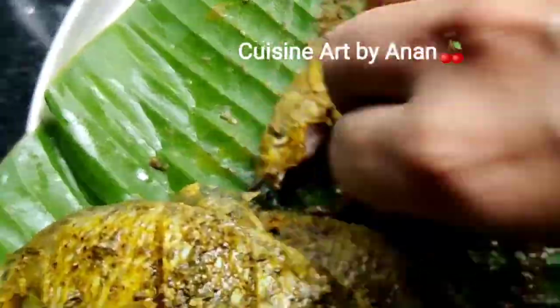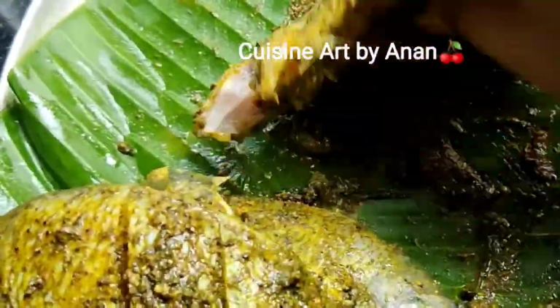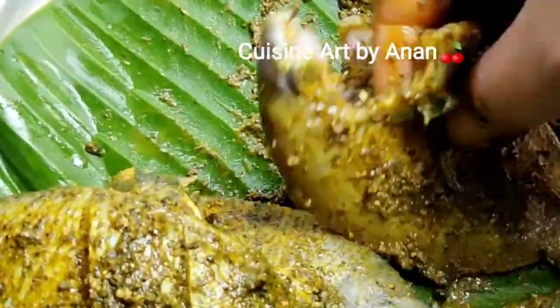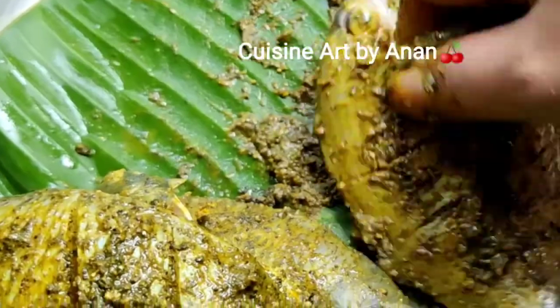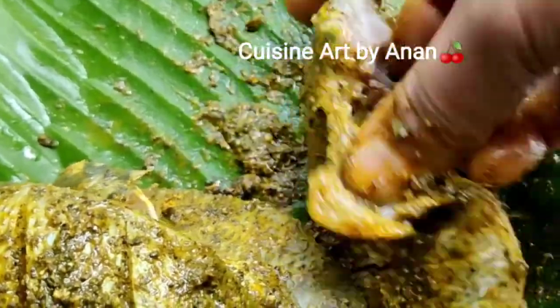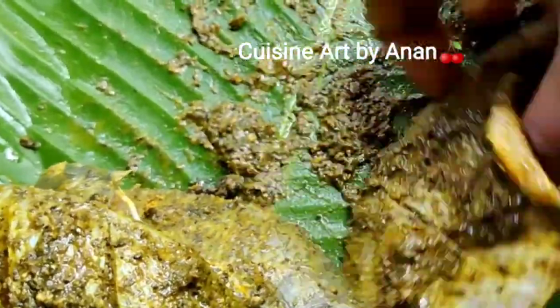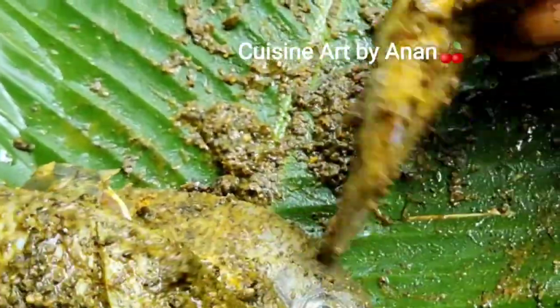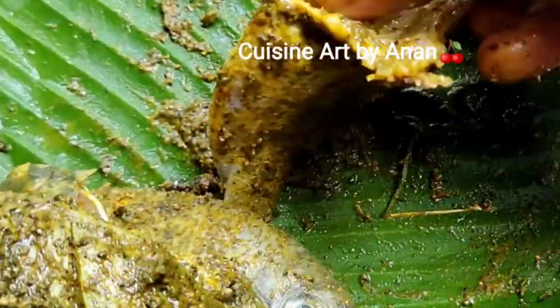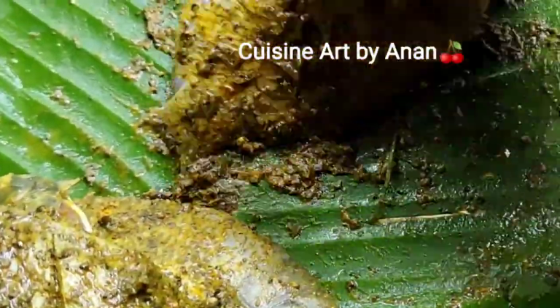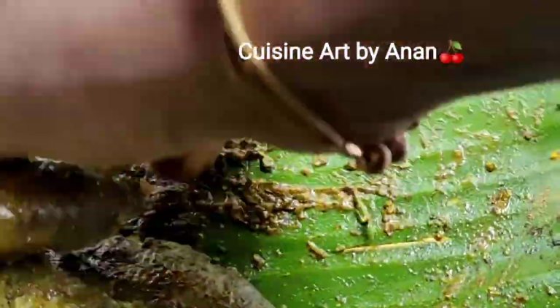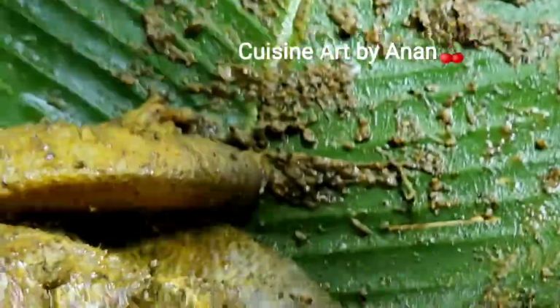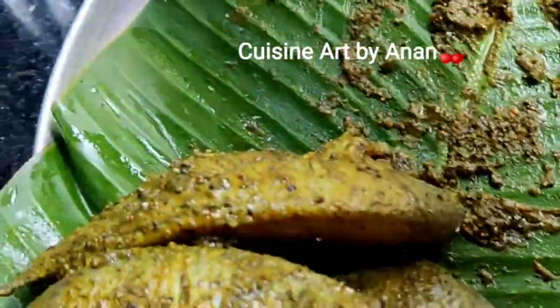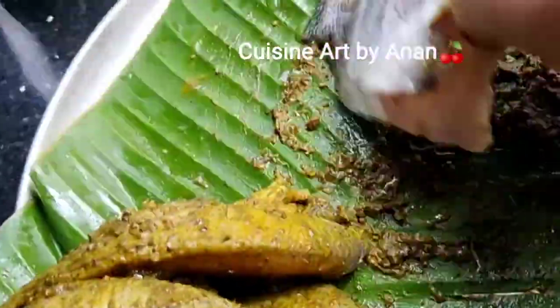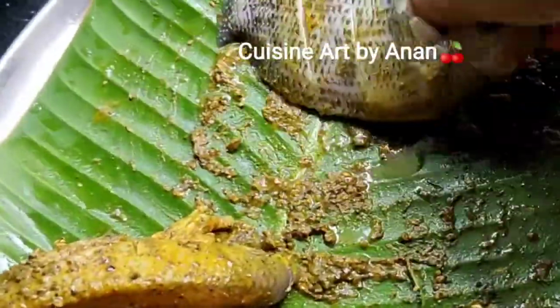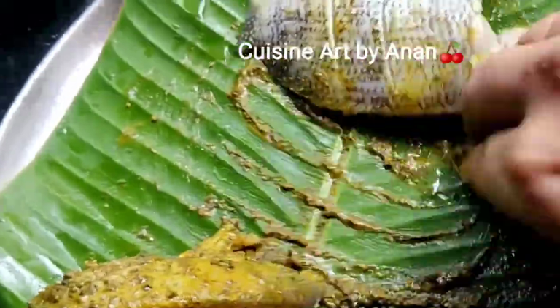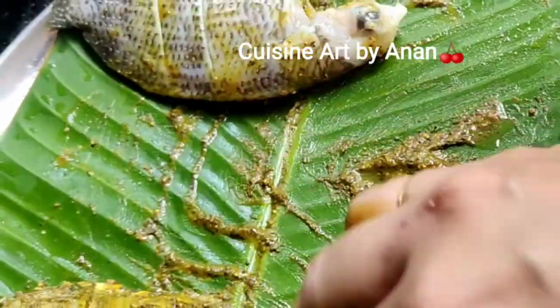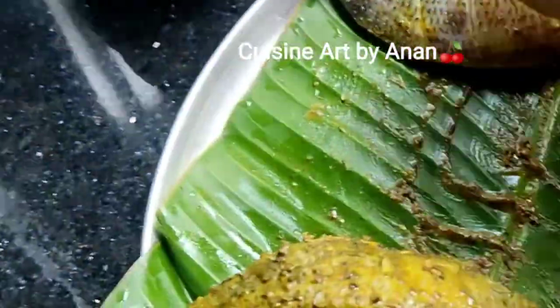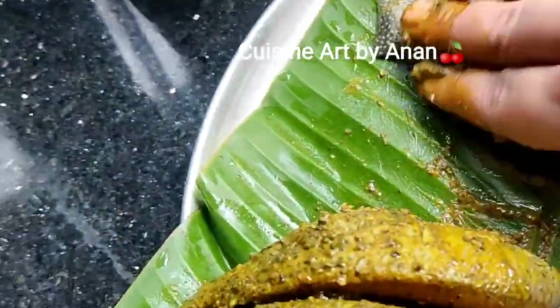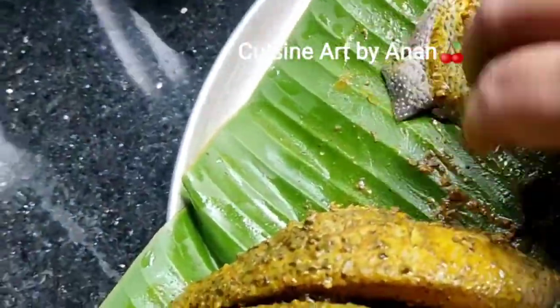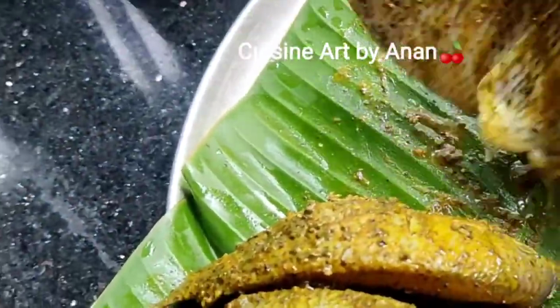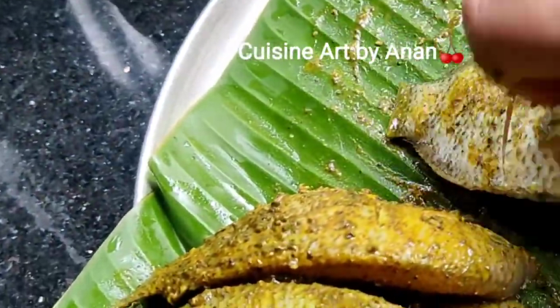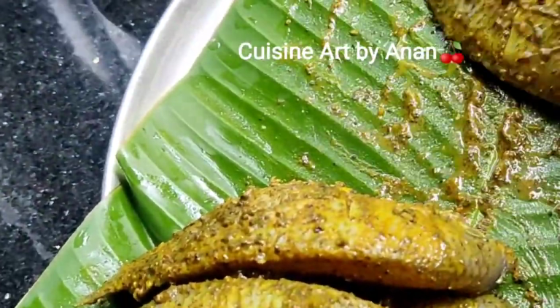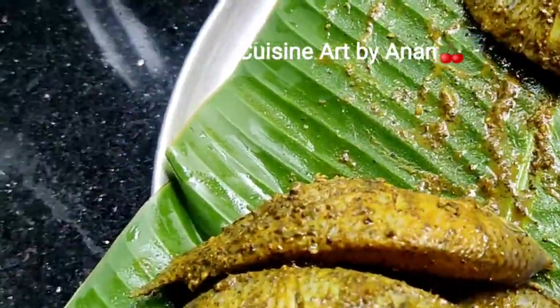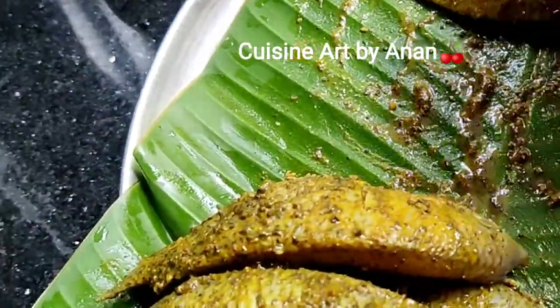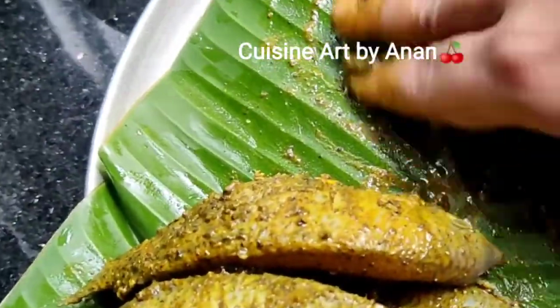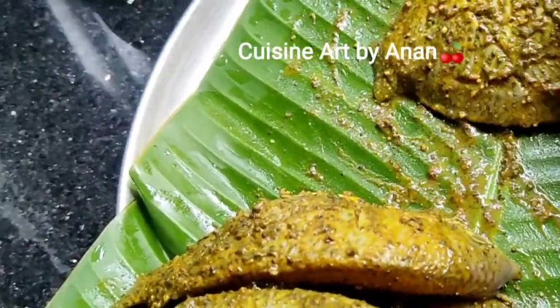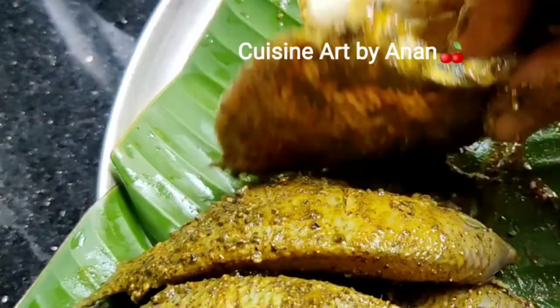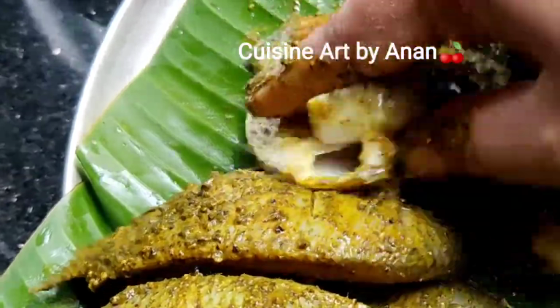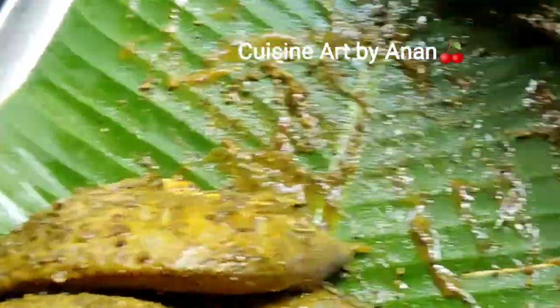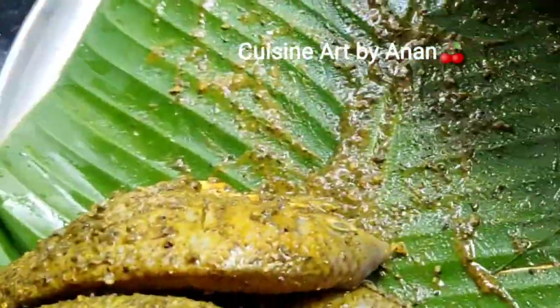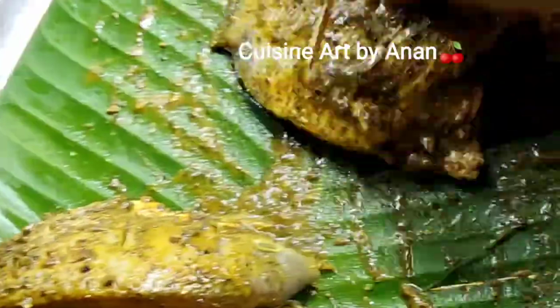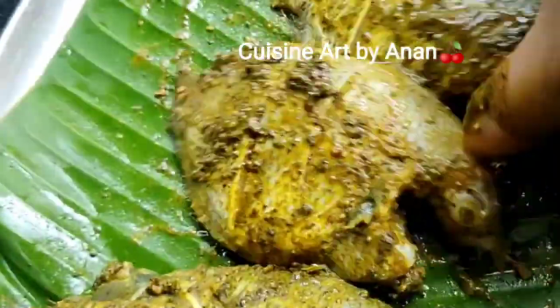We will fry it very soft. Let's try this recipe. I will try it. We are going to fry fish with a very friendly fish. The fish is ready for the taste.